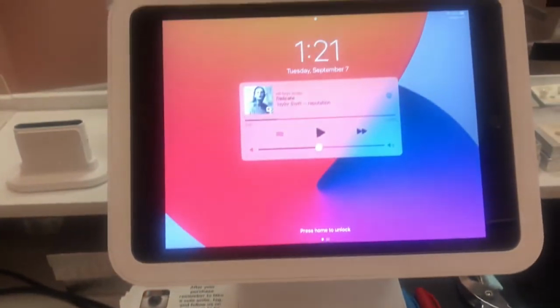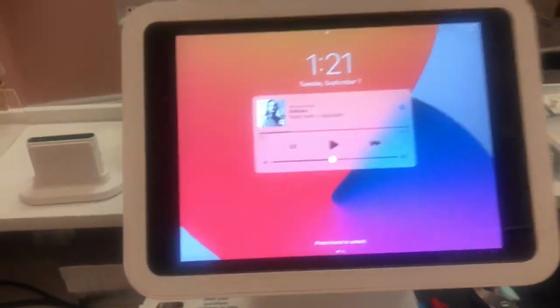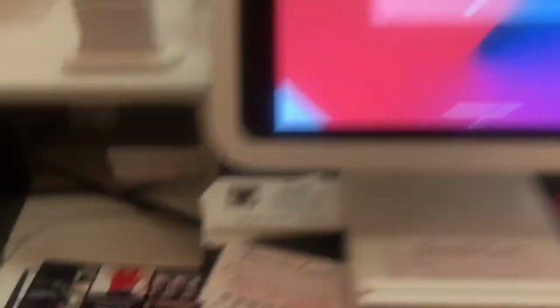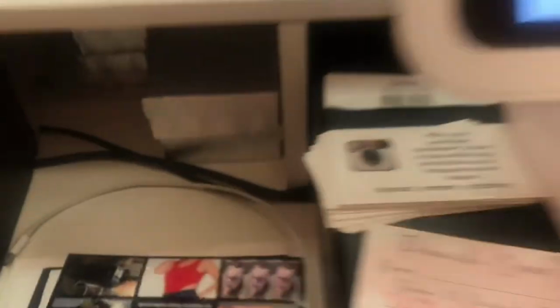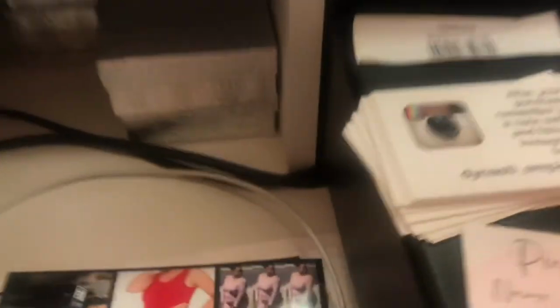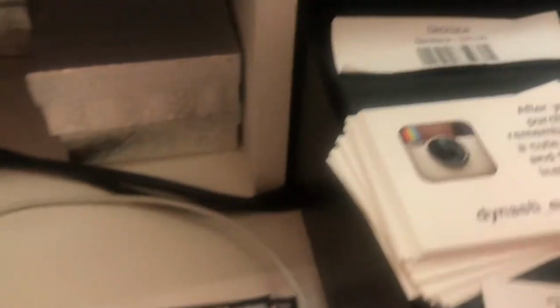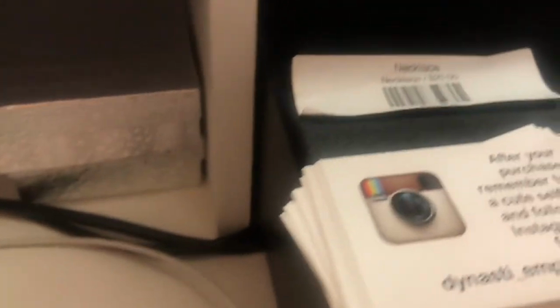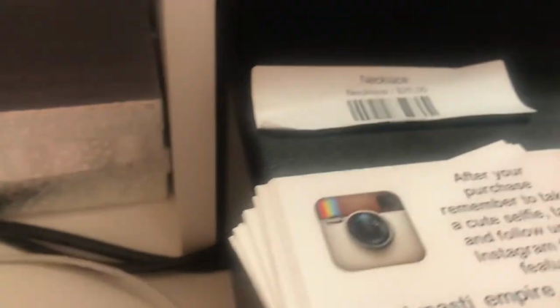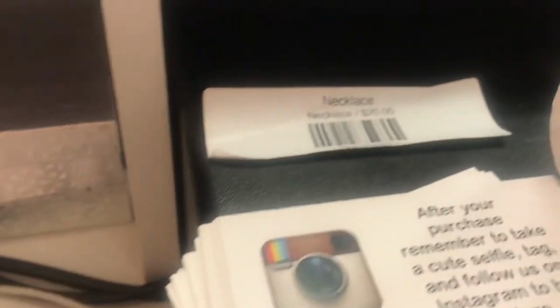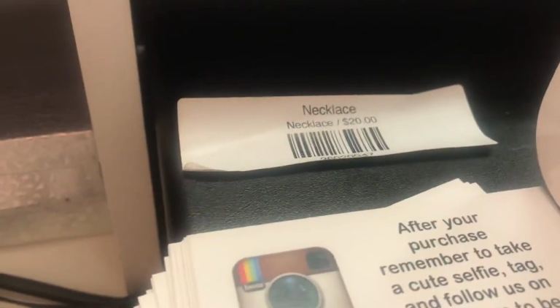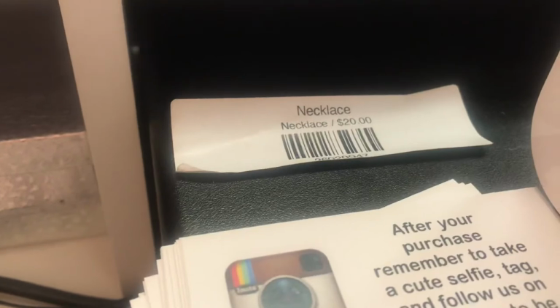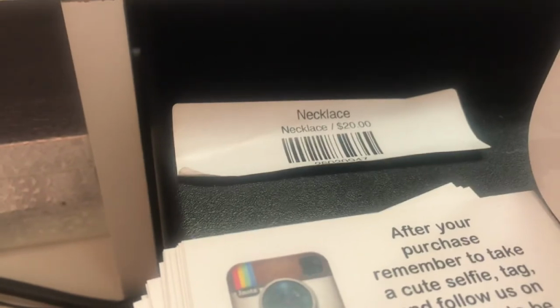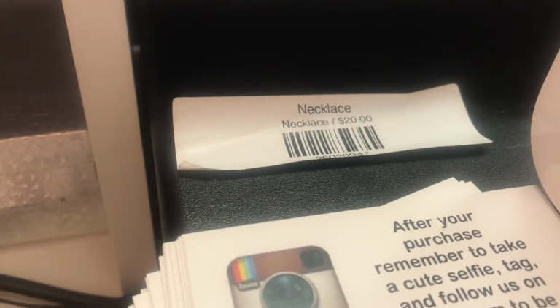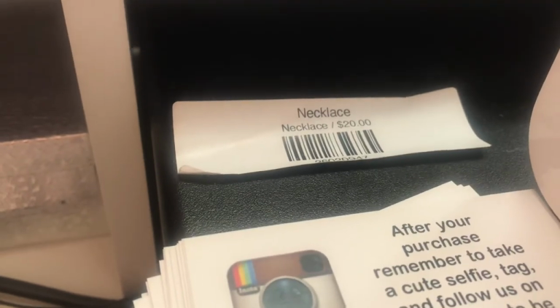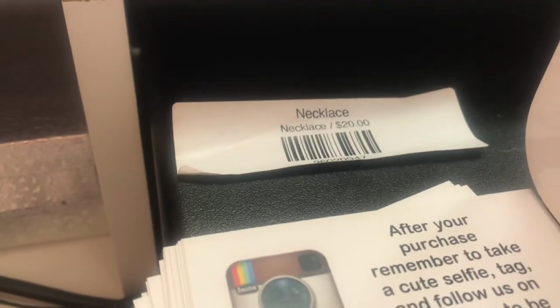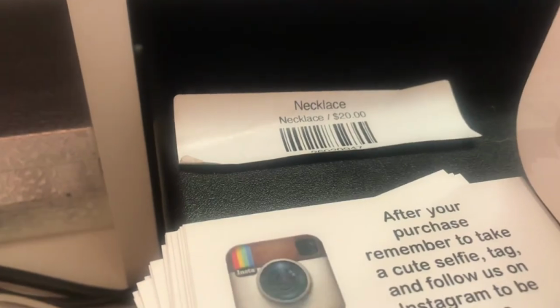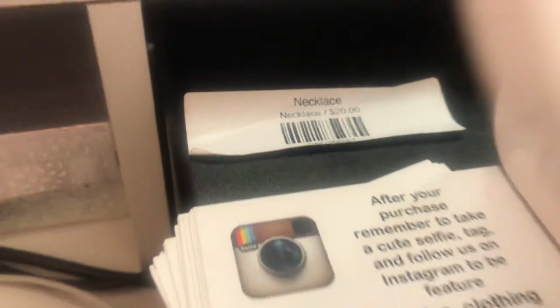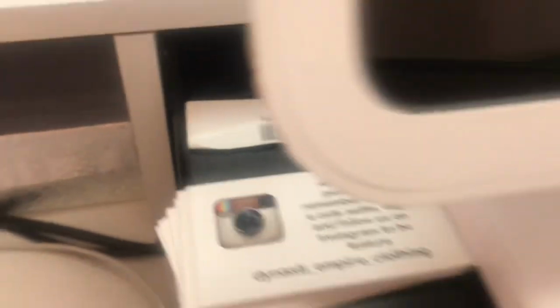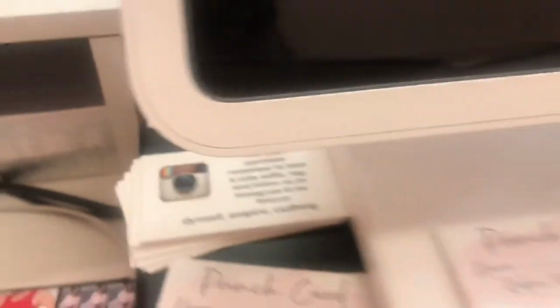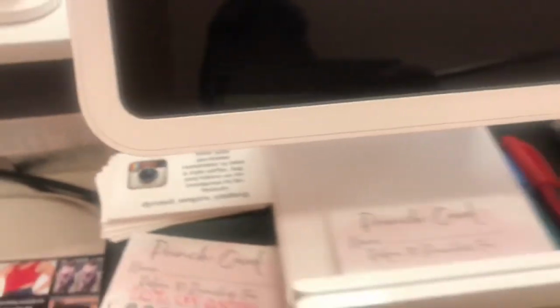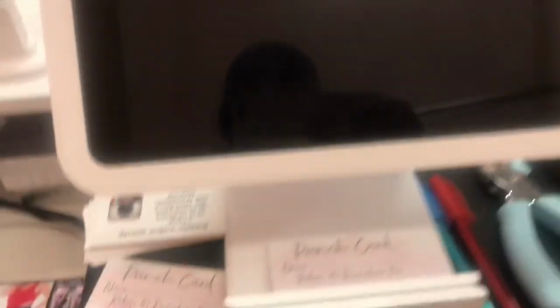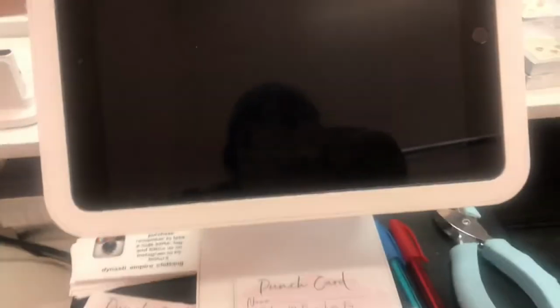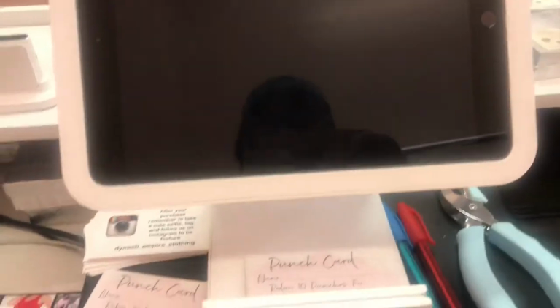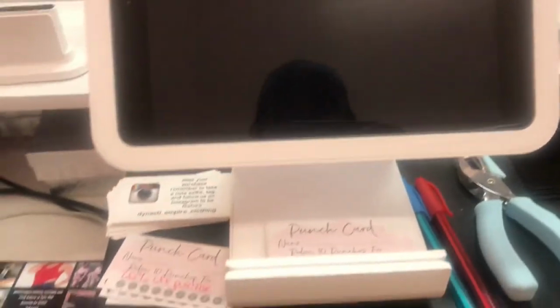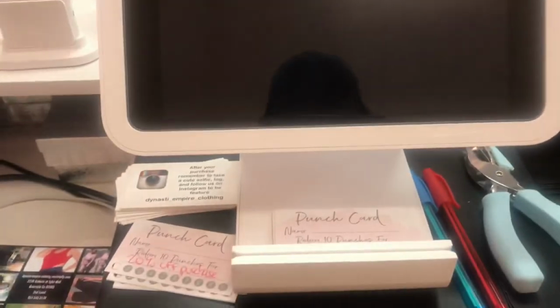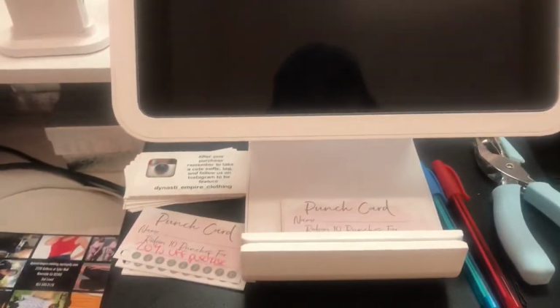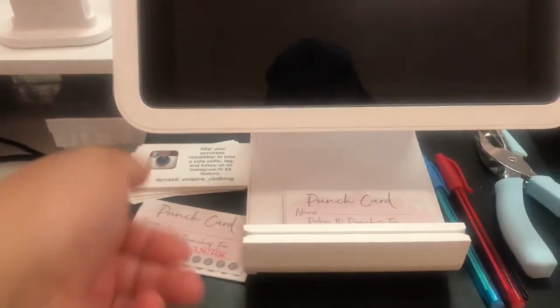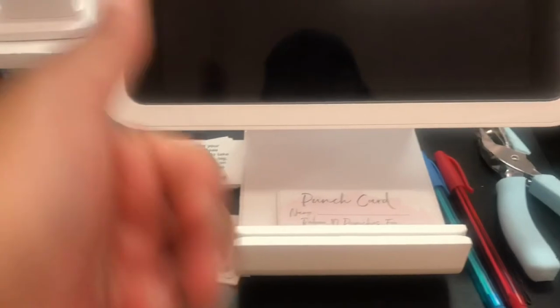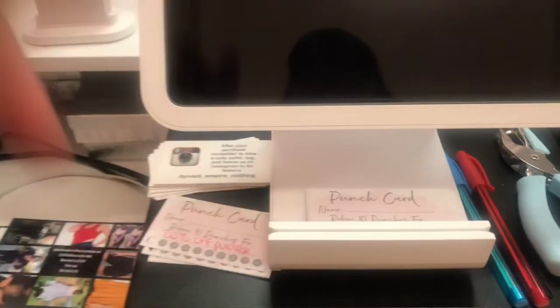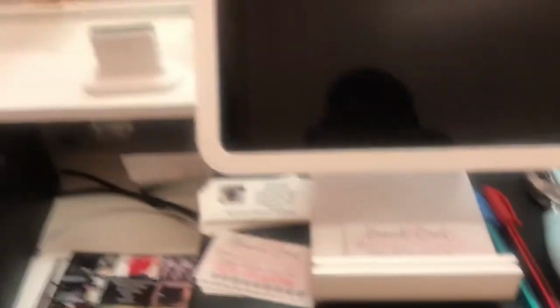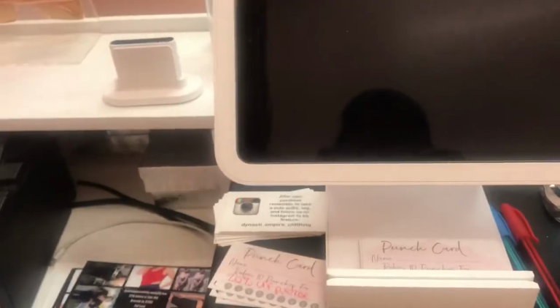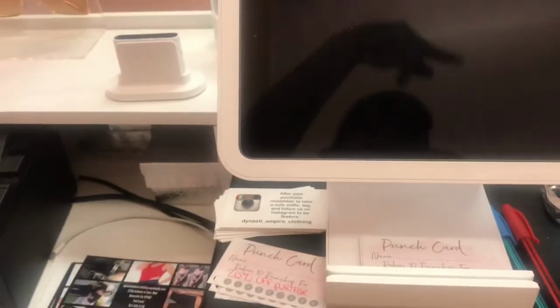And then here I have a barcode for my necklaces. That way they can just scan it here because I don't have it on the actual items.